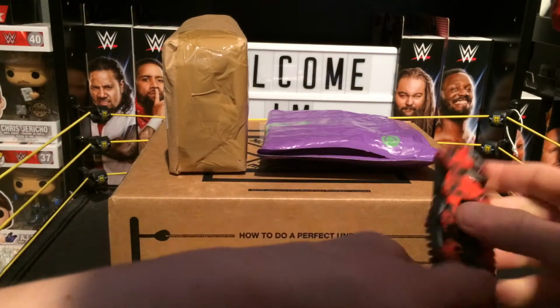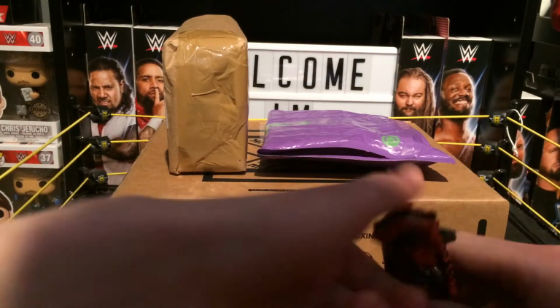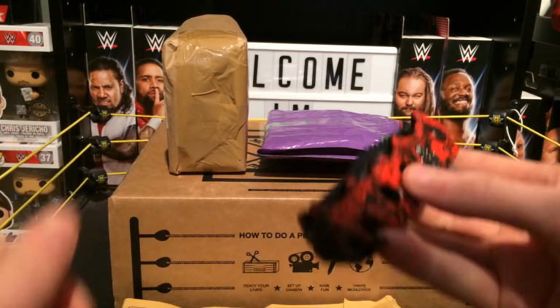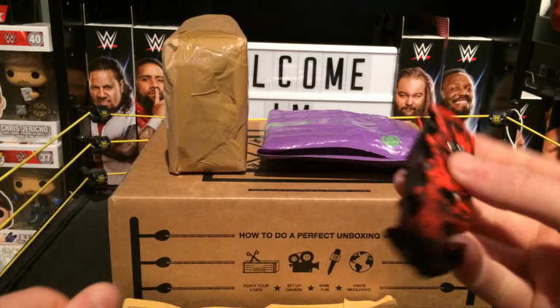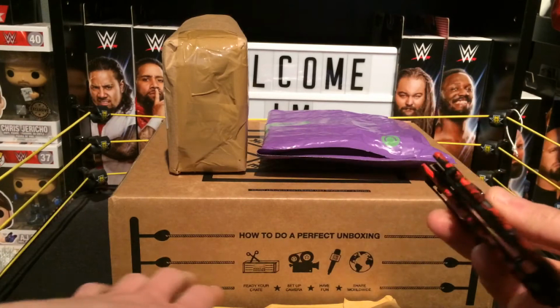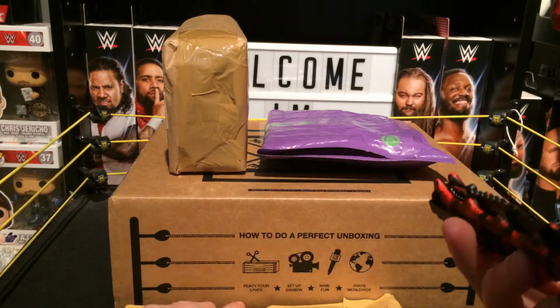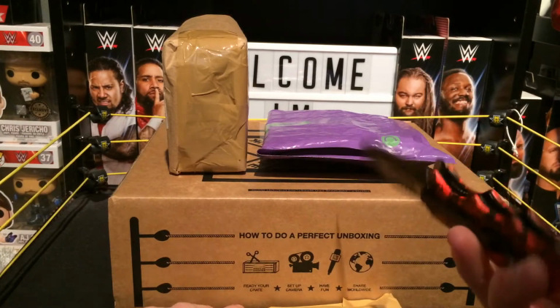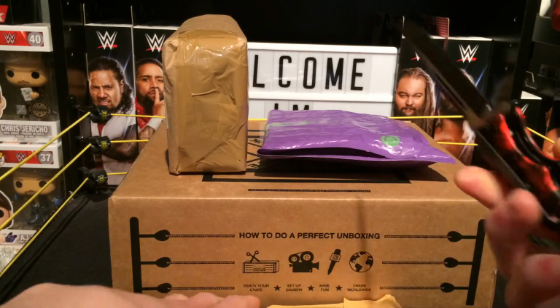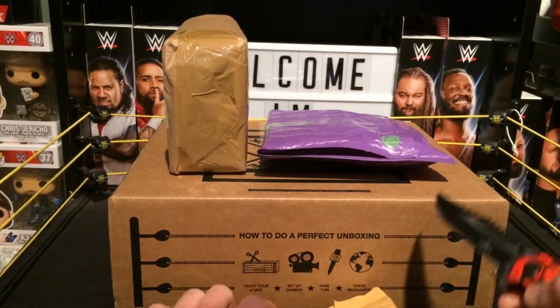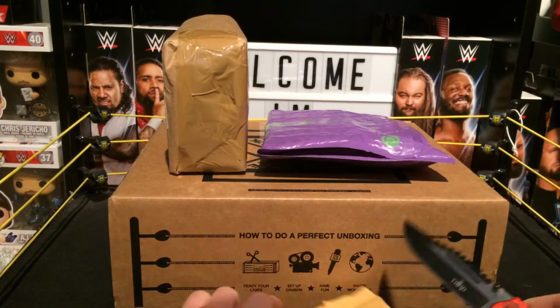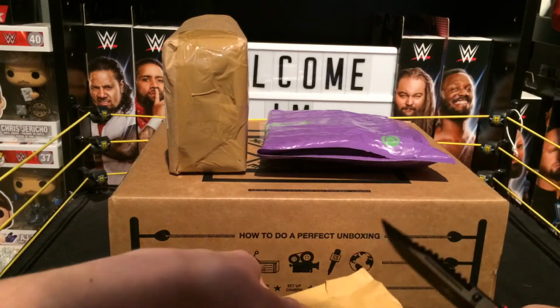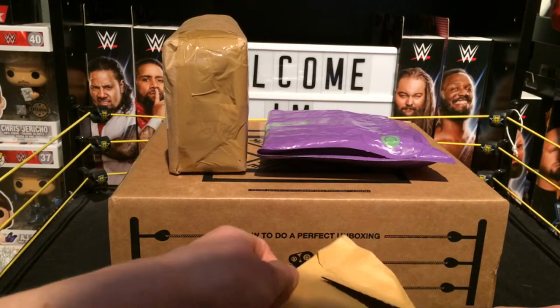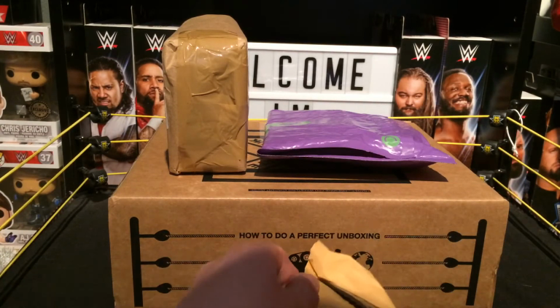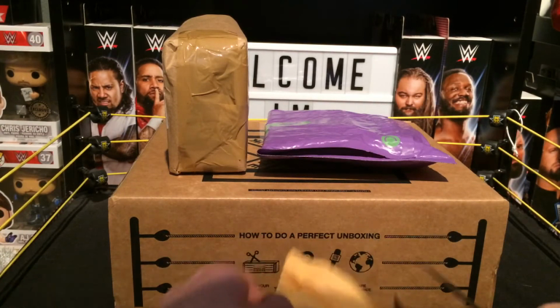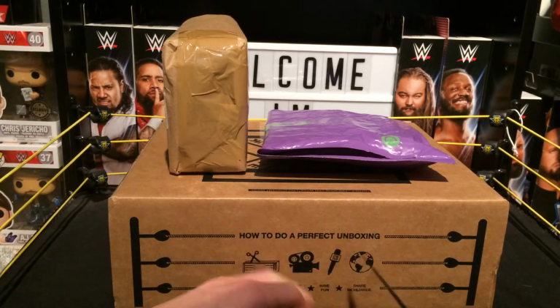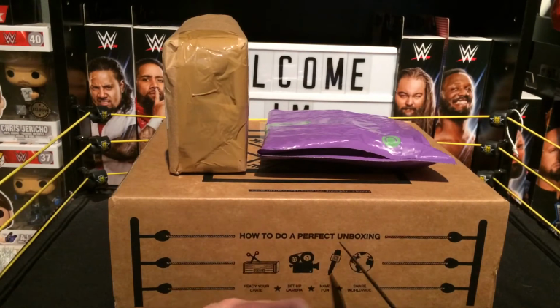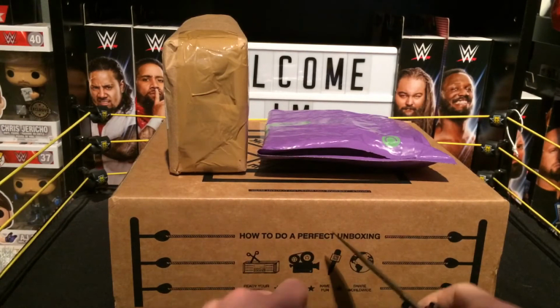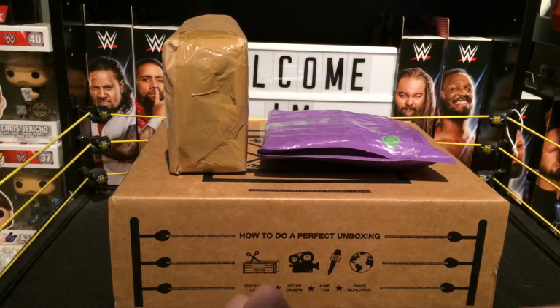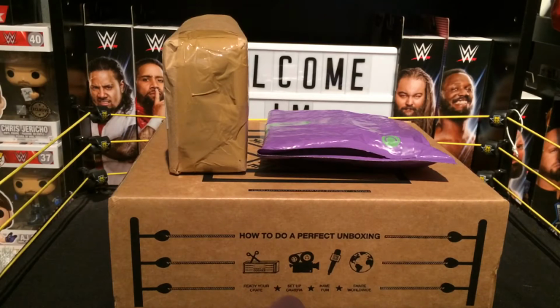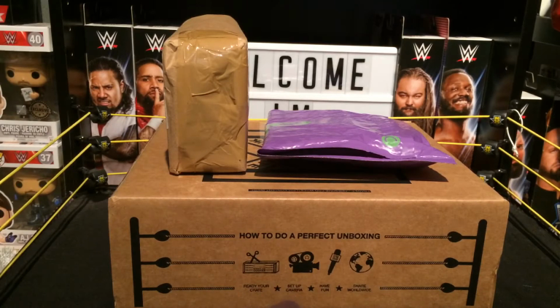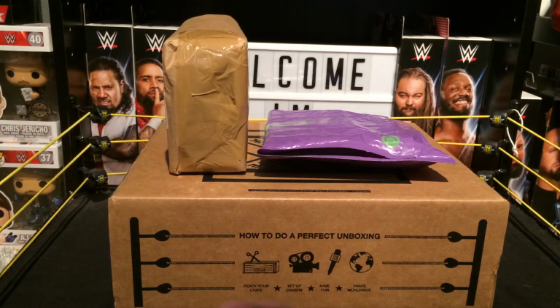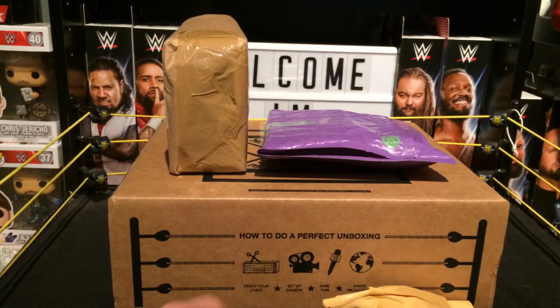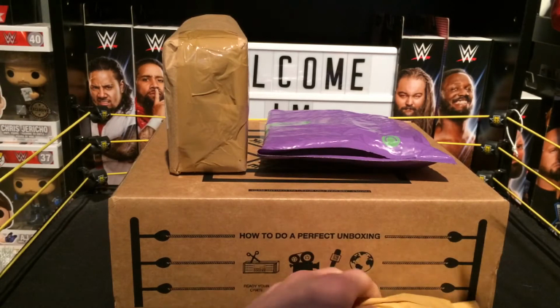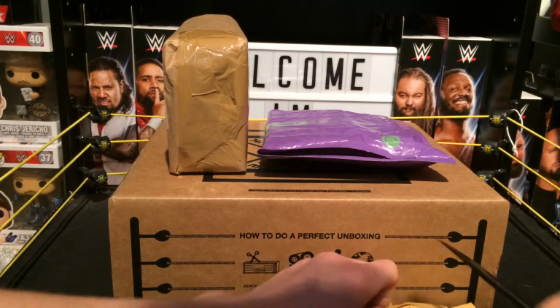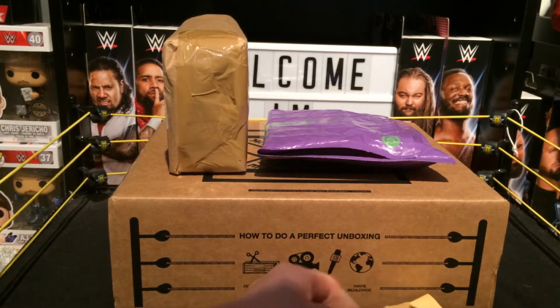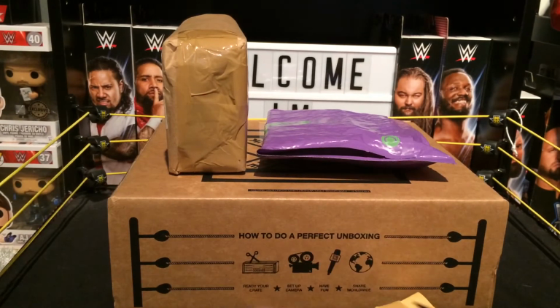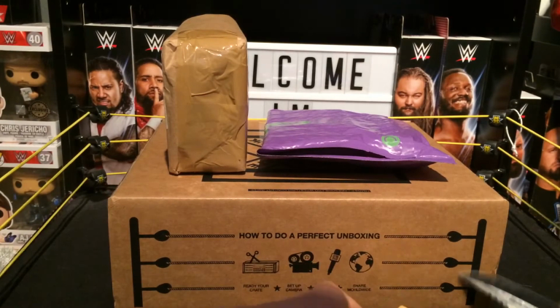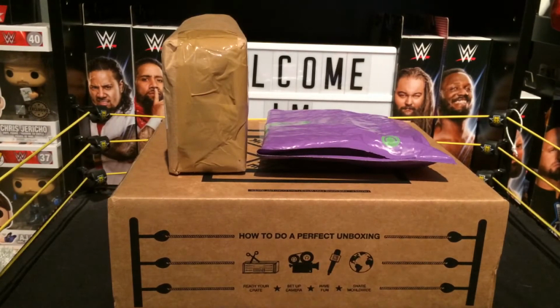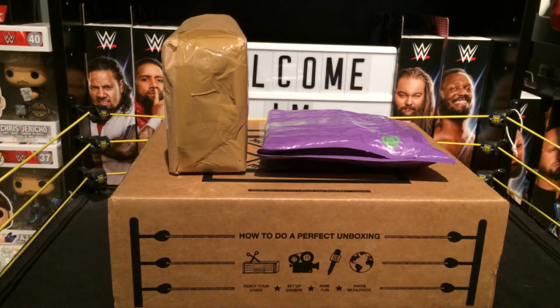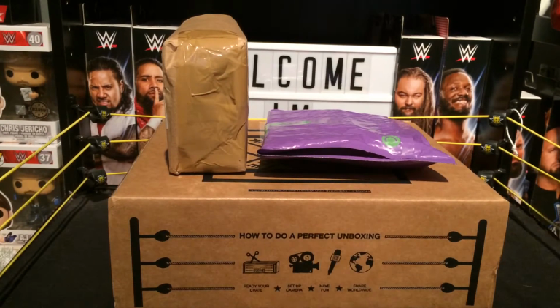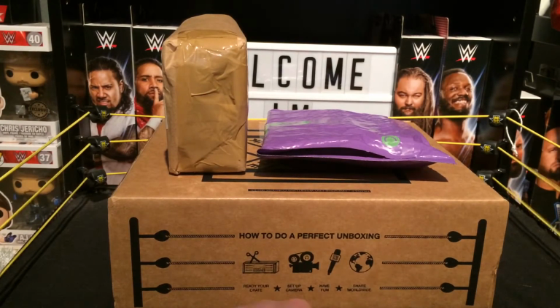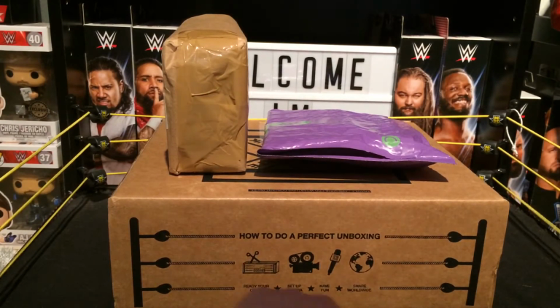So we've got the trusty knife, but I think we can actually rip this with our hands. Yeah, we're just opening it with our hands — it's easier.